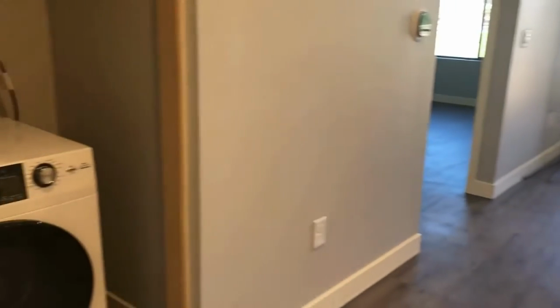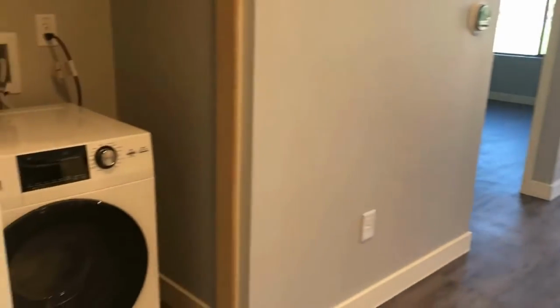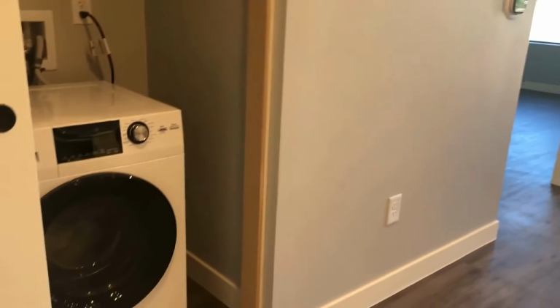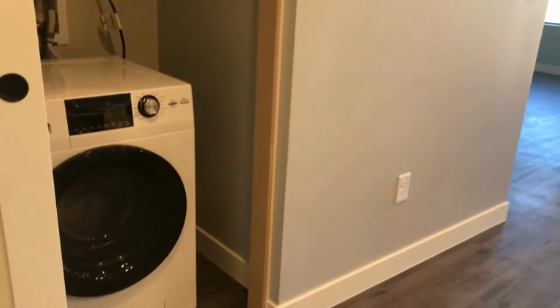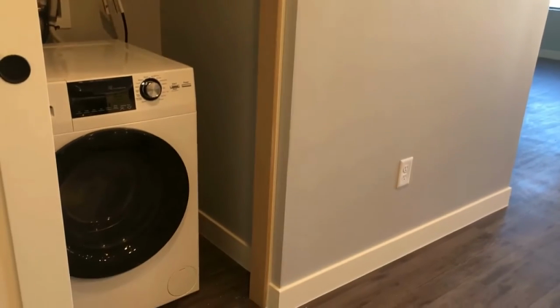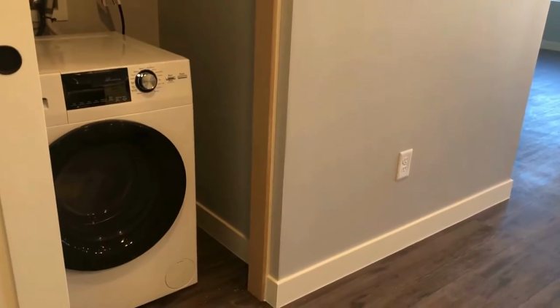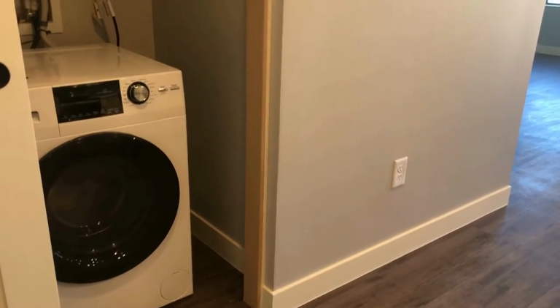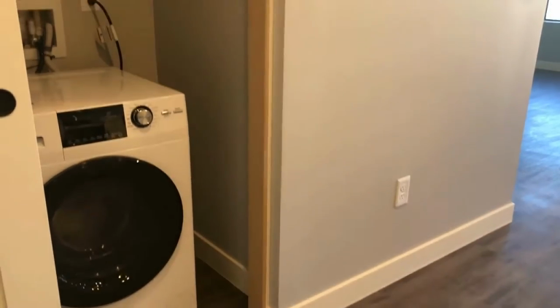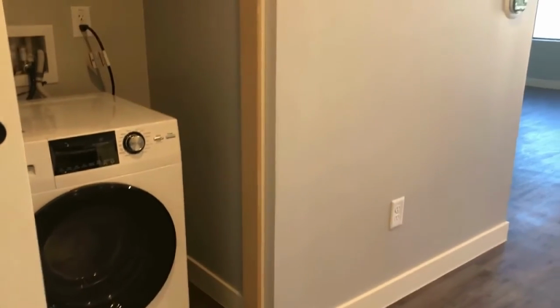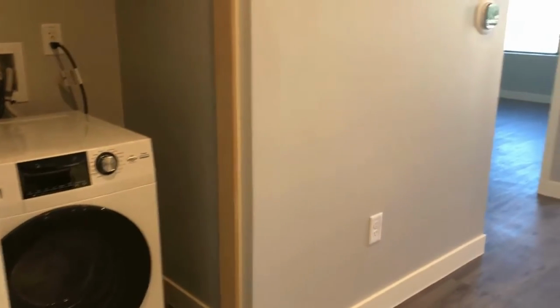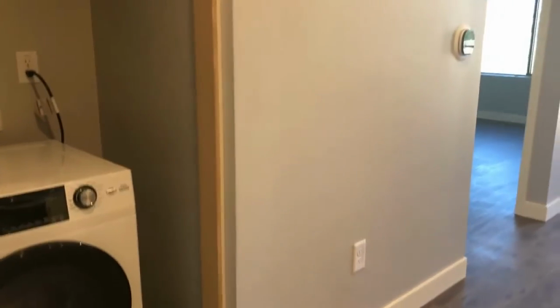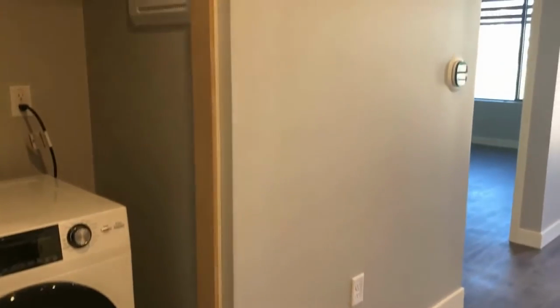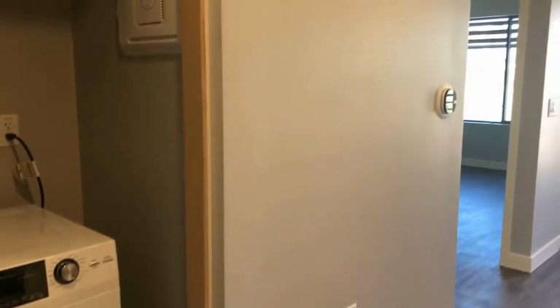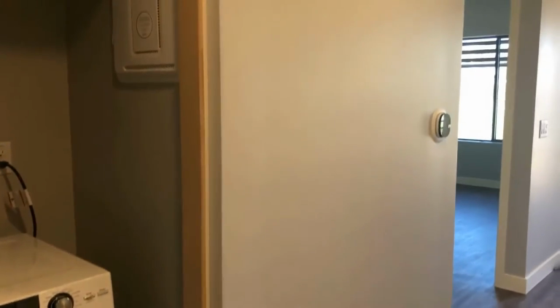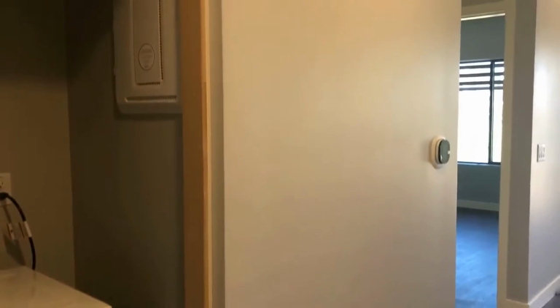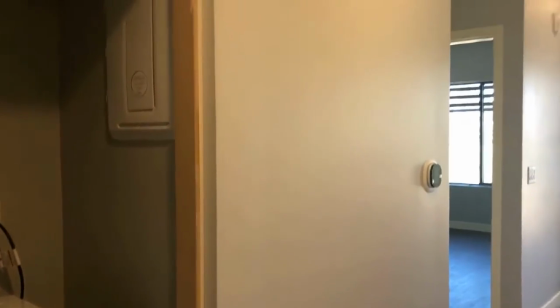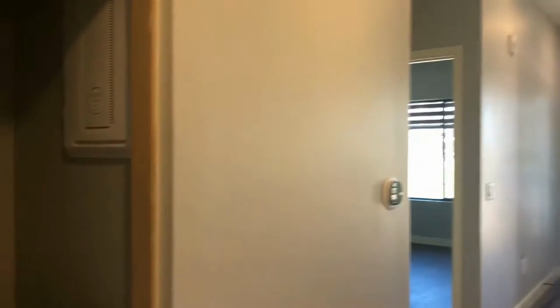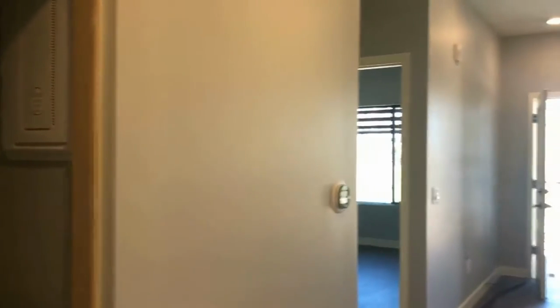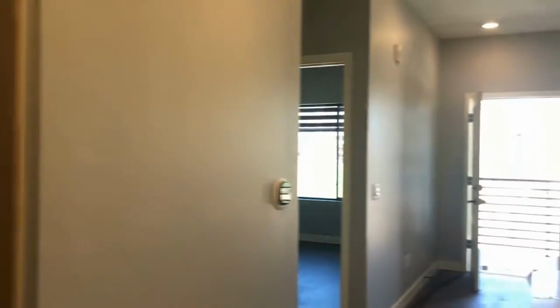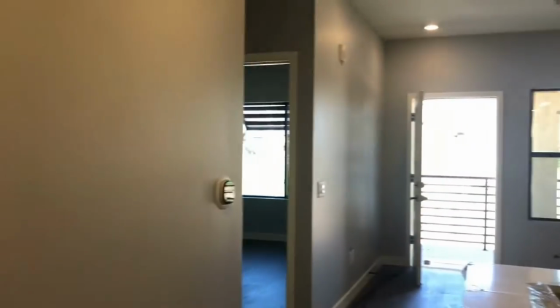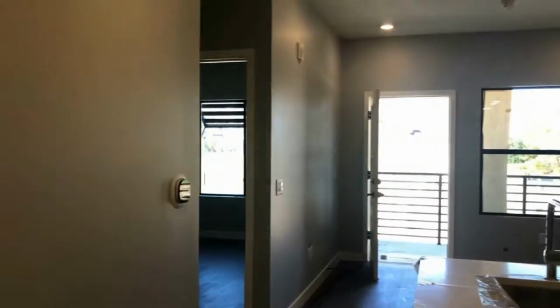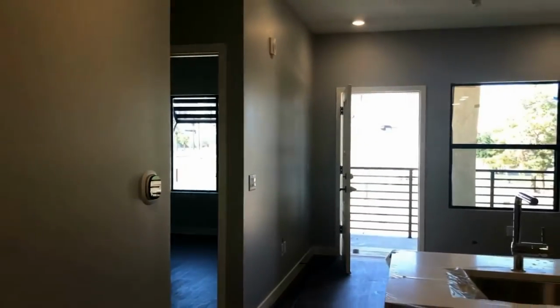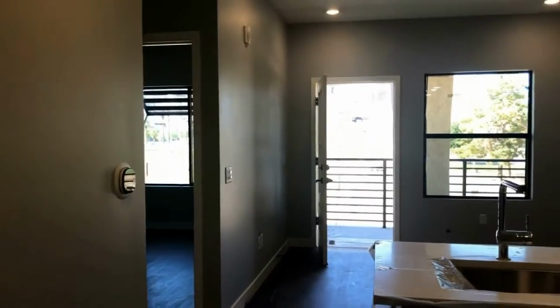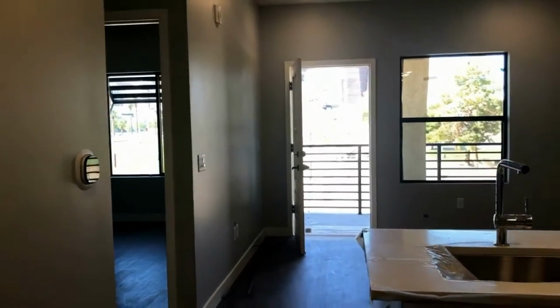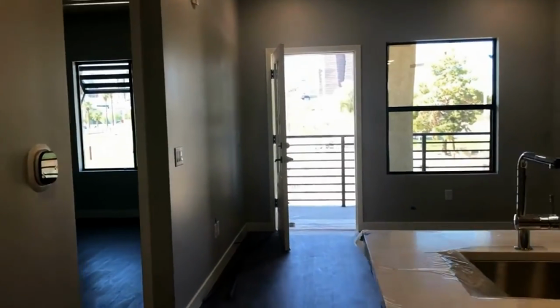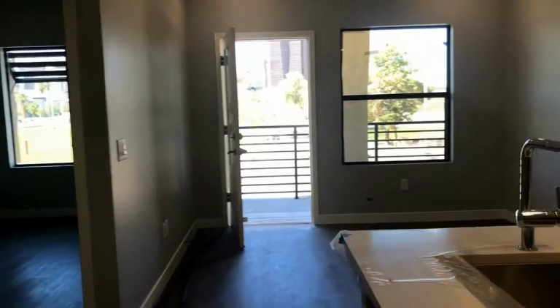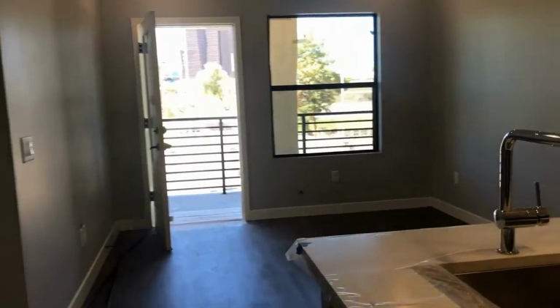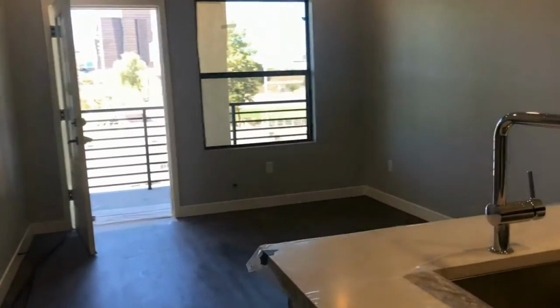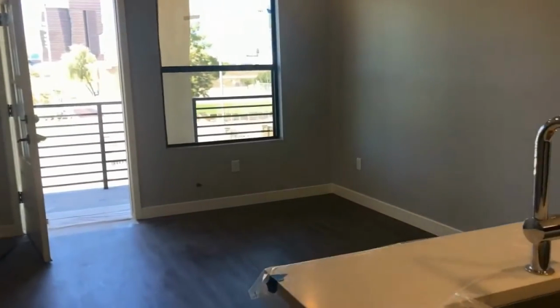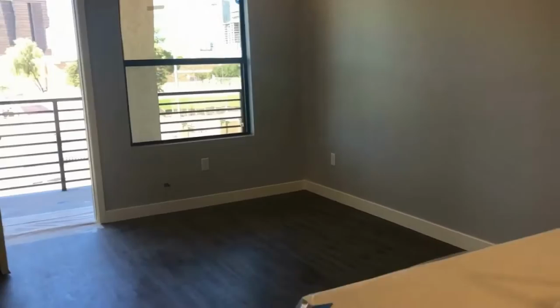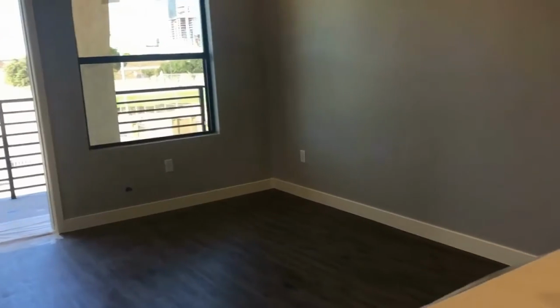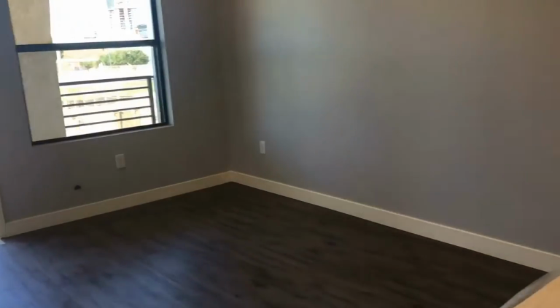Off to the left here, we've got a closet. This unit does have its own water heater as well as this little fancy washer dryer. It is an all-in-one unit. It's very European and cool and will do everything for you except fold them.